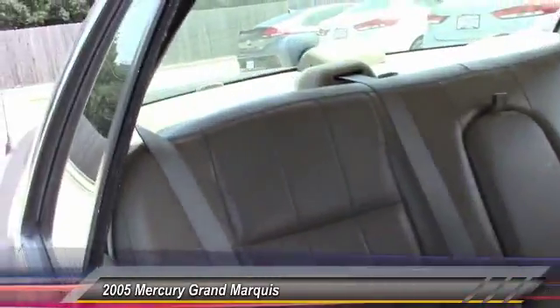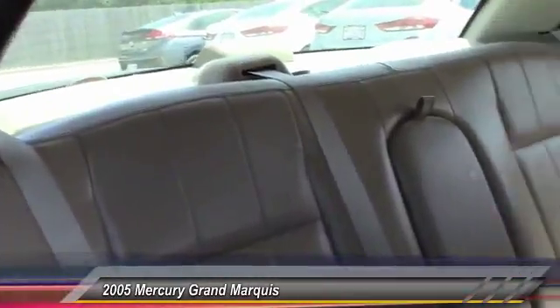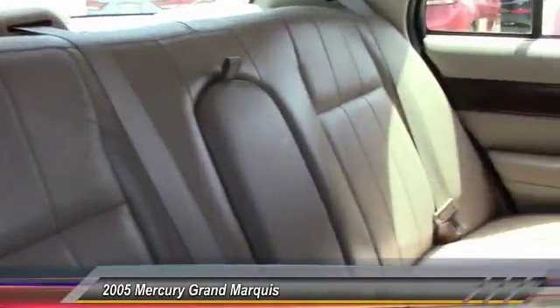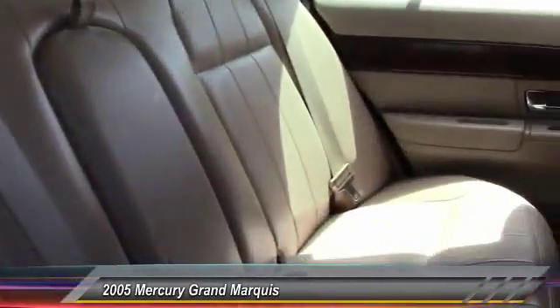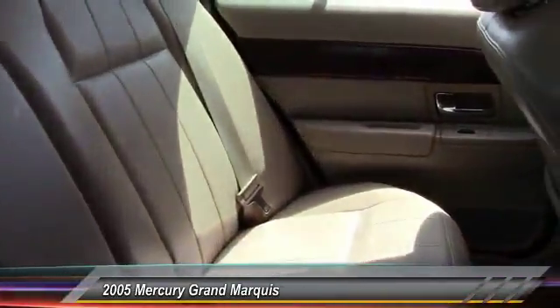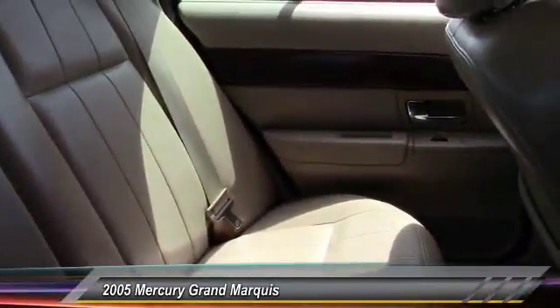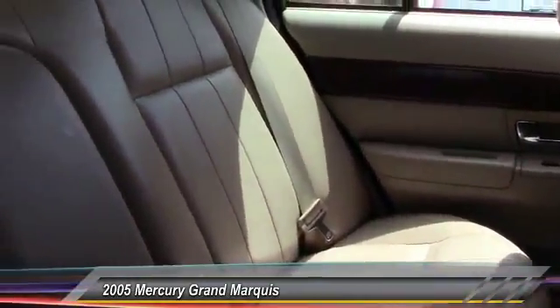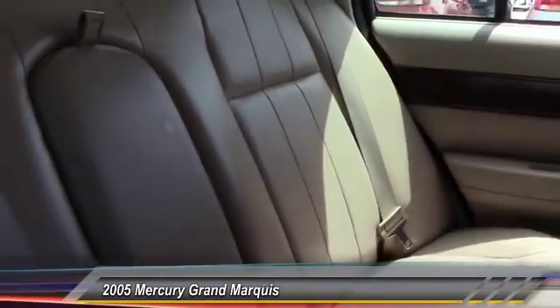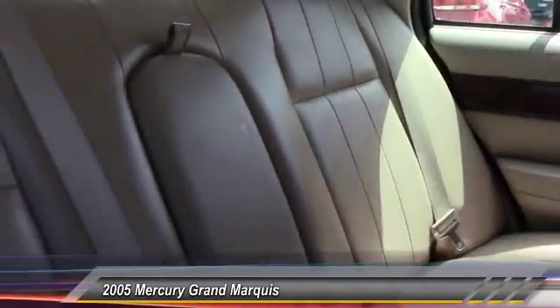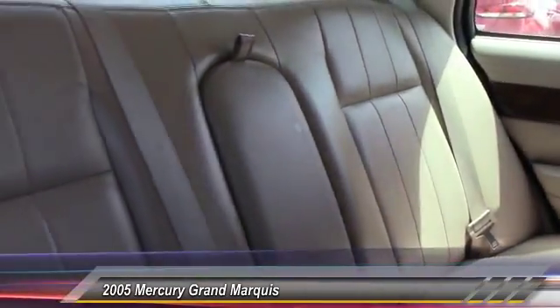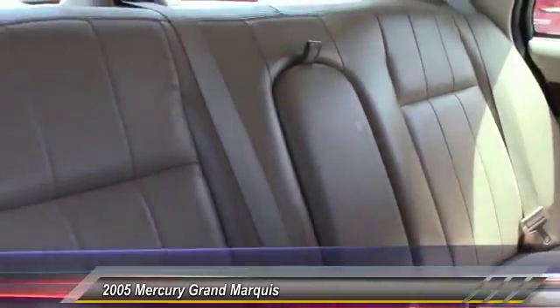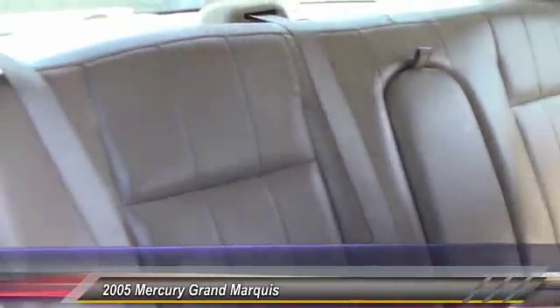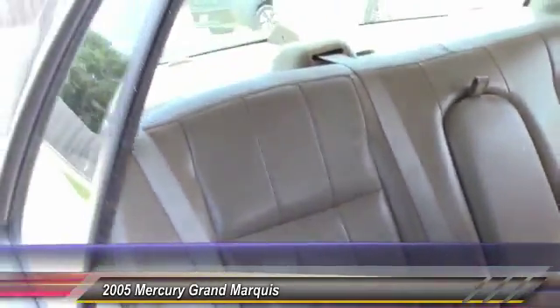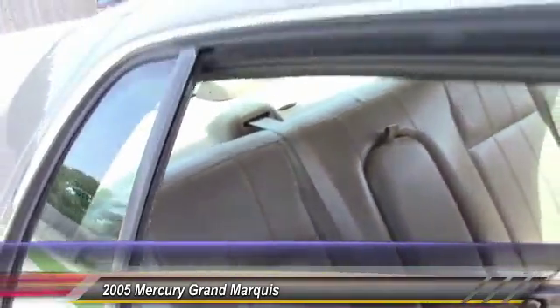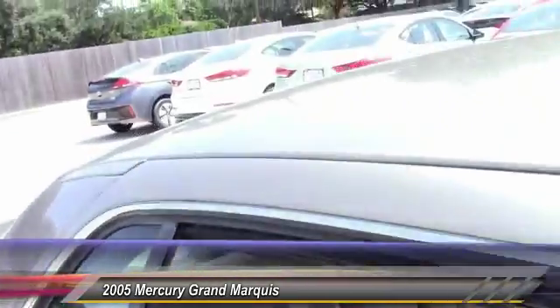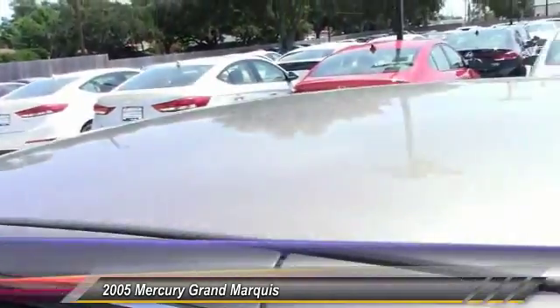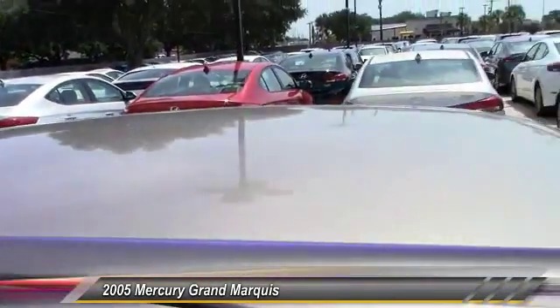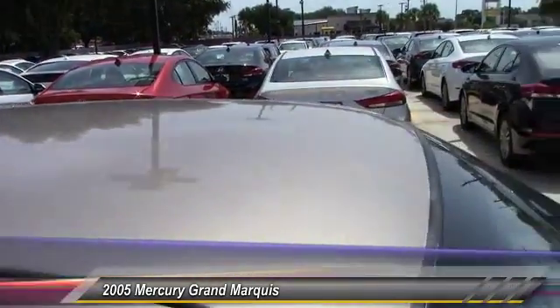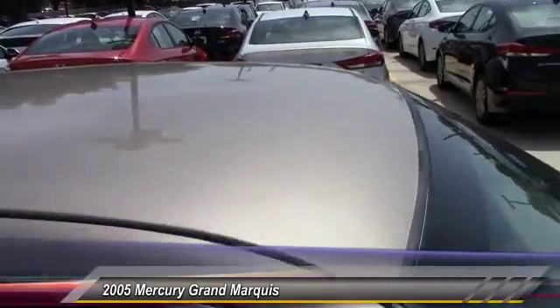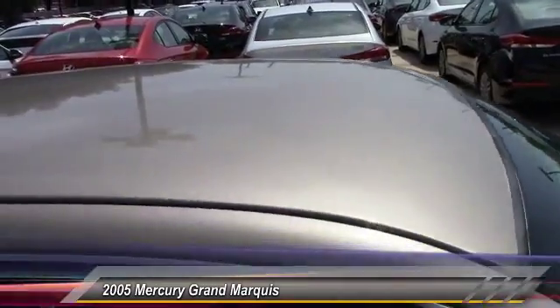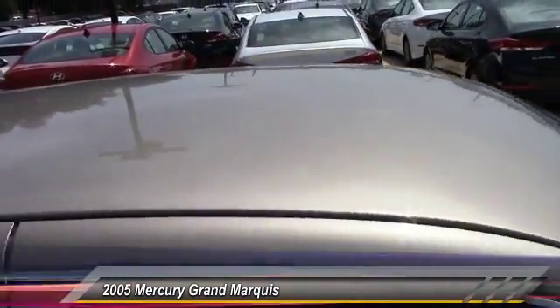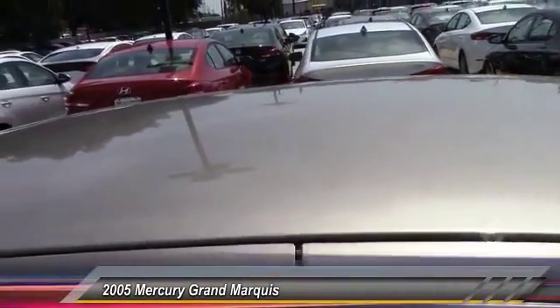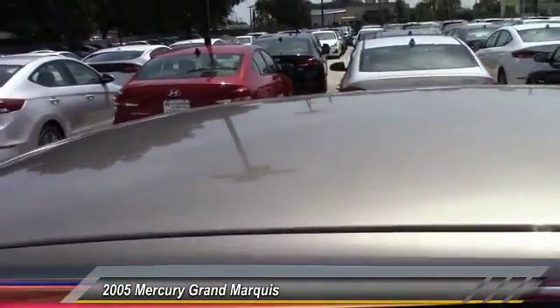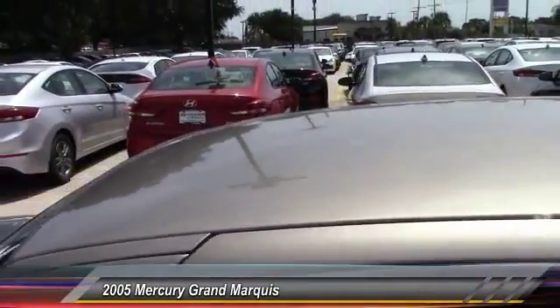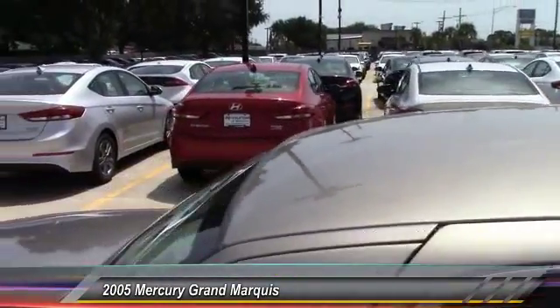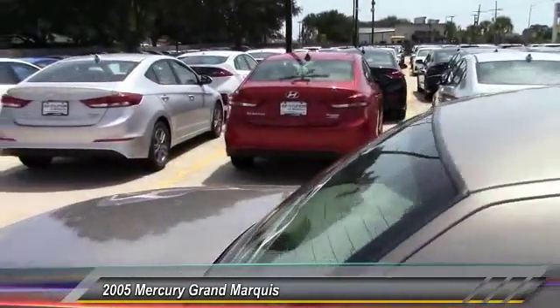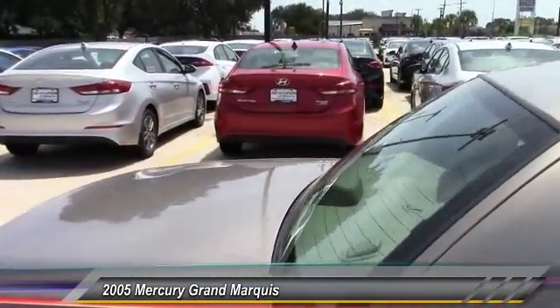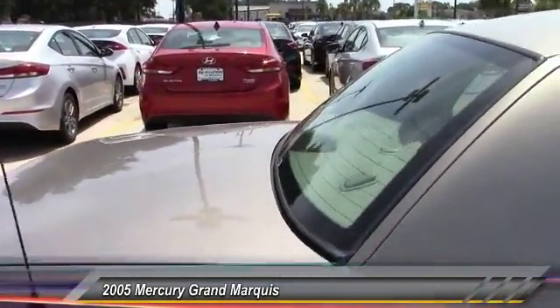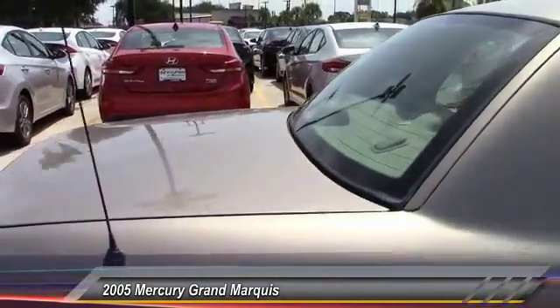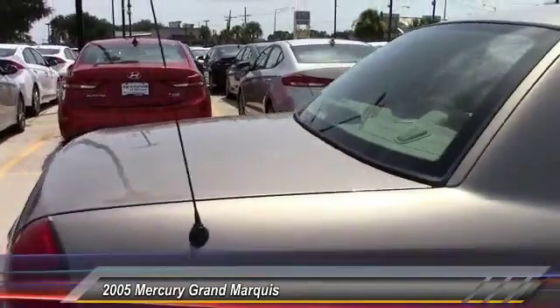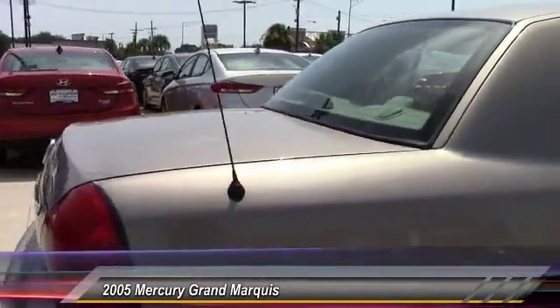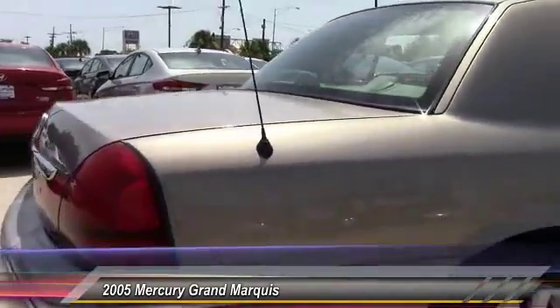Here are some of this vehicle's great options: power passenger seat, keyless entry, anti-lock braking system, traction control, leather-wrapped steering wheel, power steering, driver airbag, adjustable steering wheel, four-wheel disc brakes, floor mats.